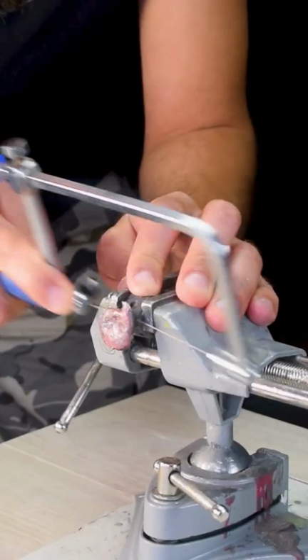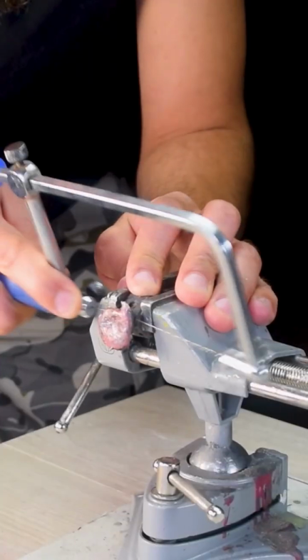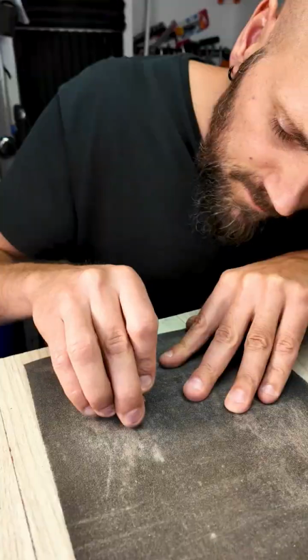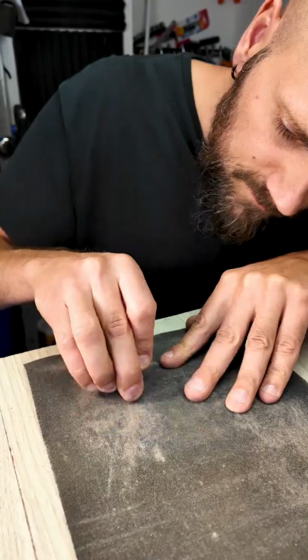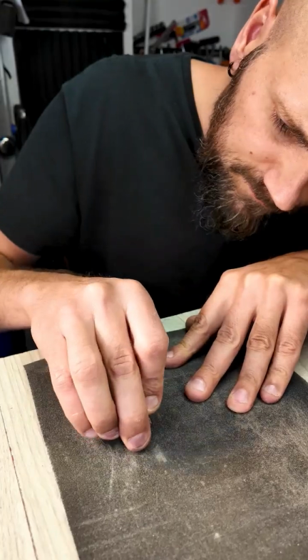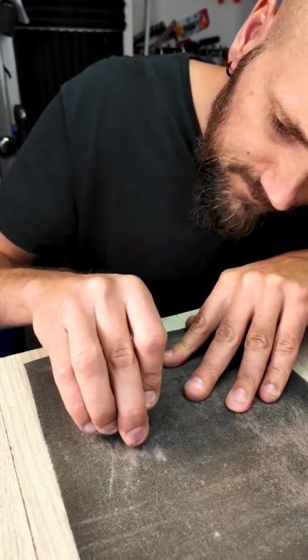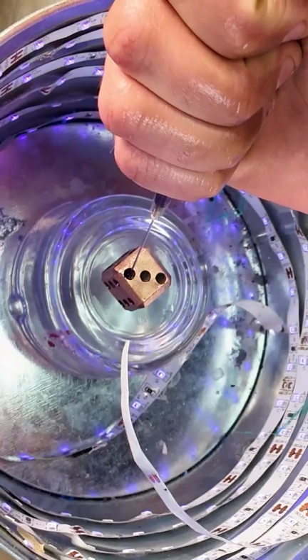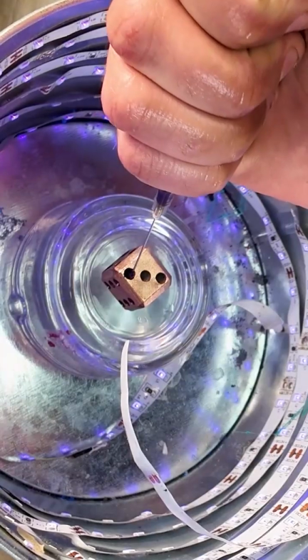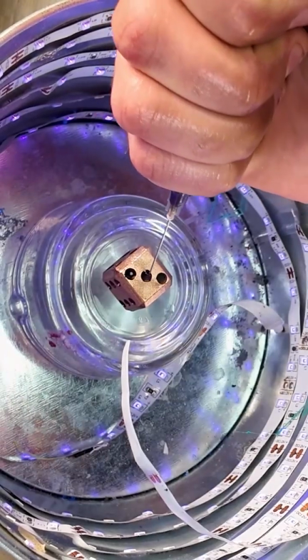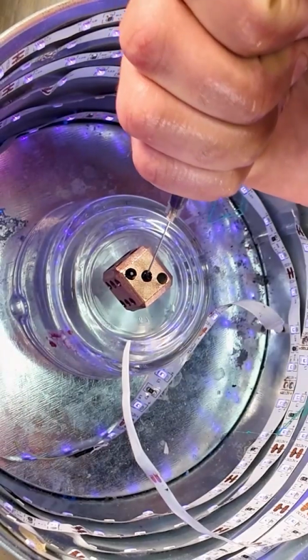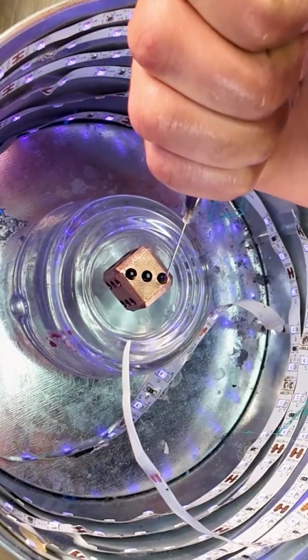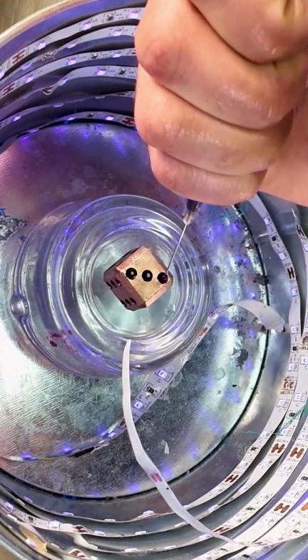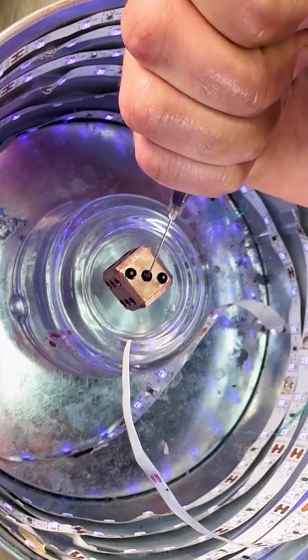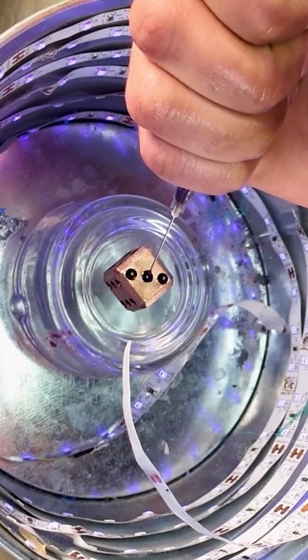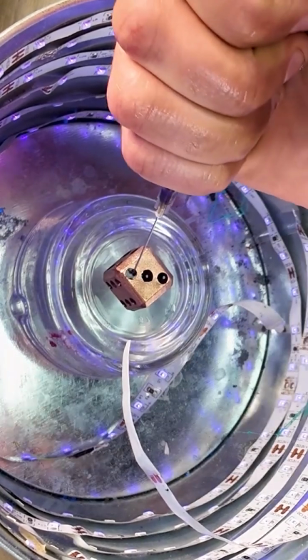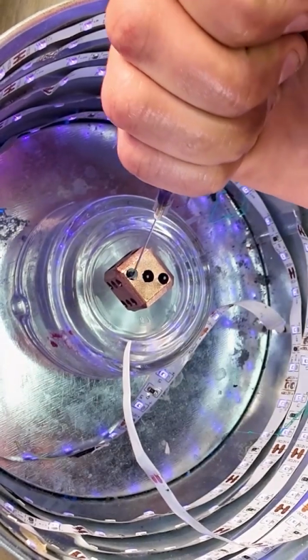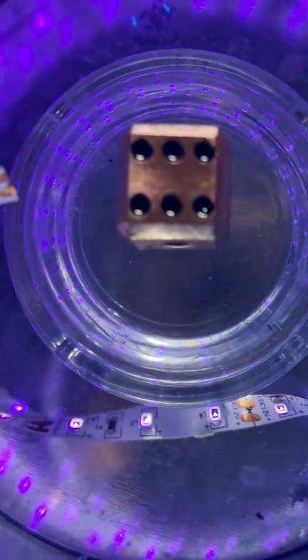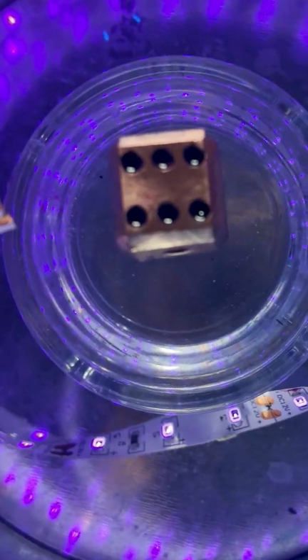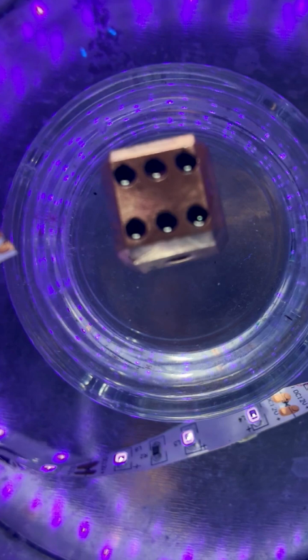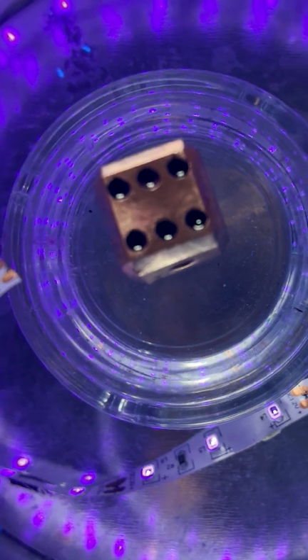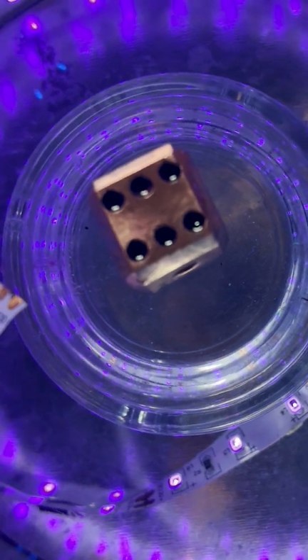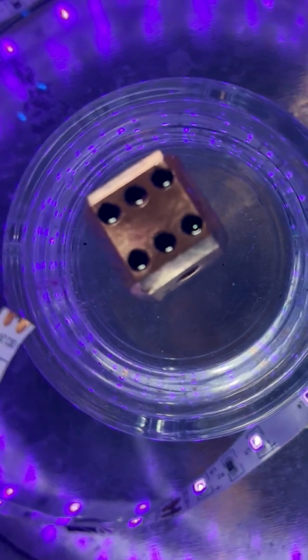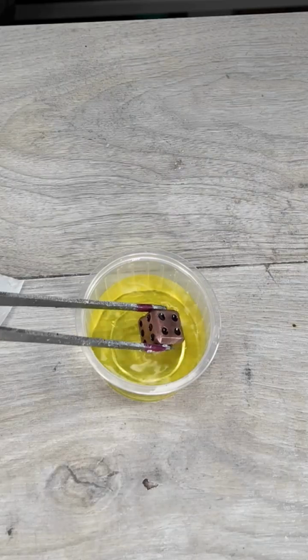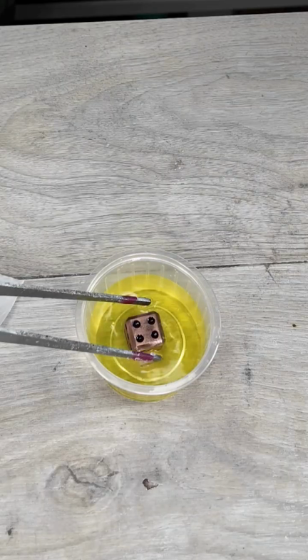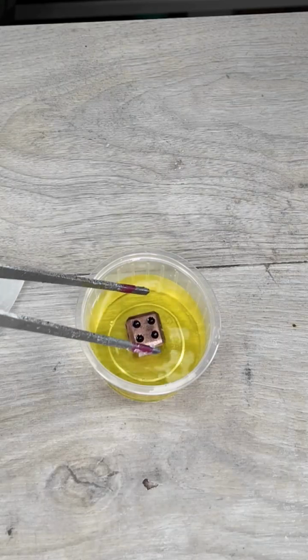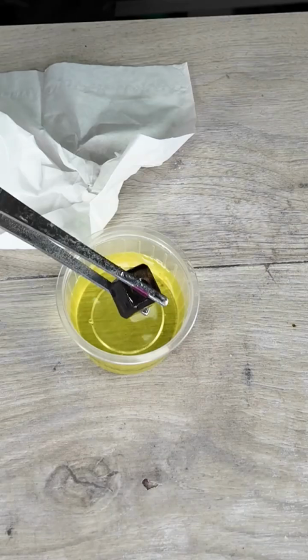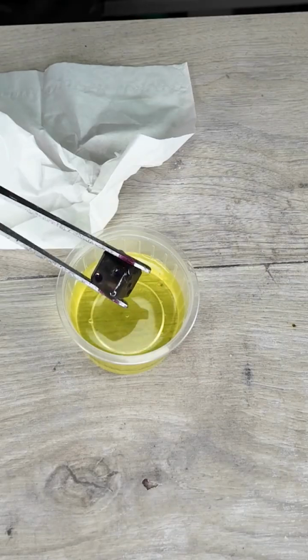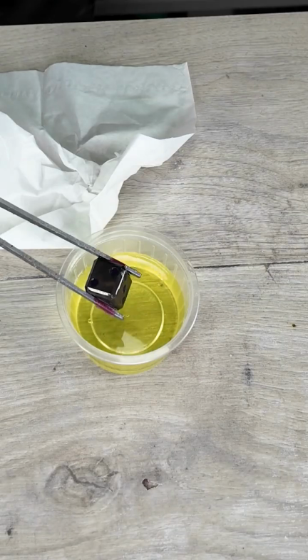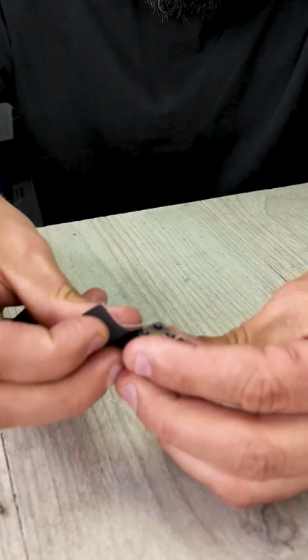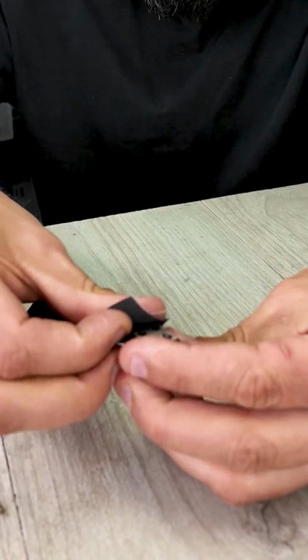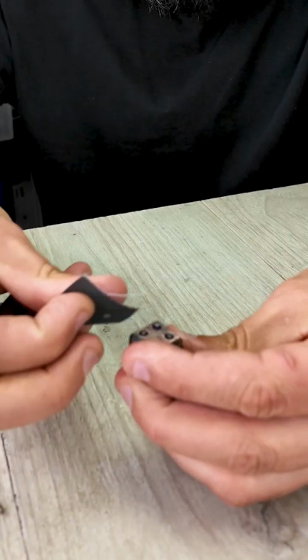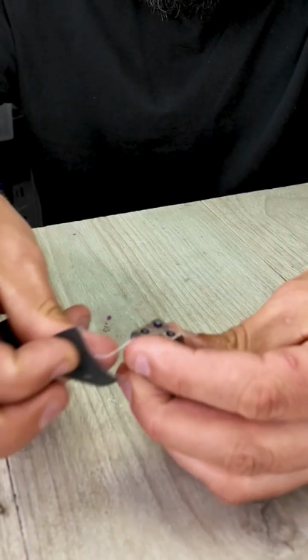I used the same resin to fill the dot holes and then cured it in my UV chamber. I dipped it in liver of sulfur to make the dice more interesting.